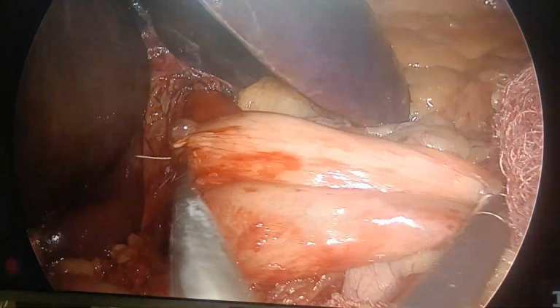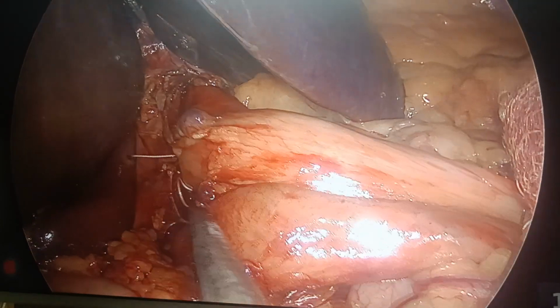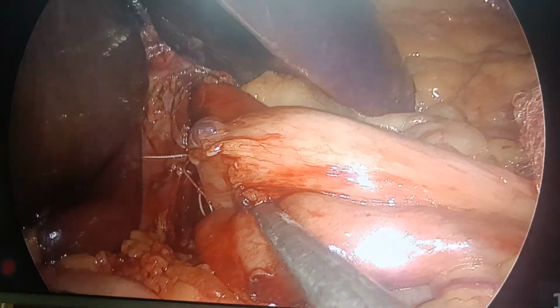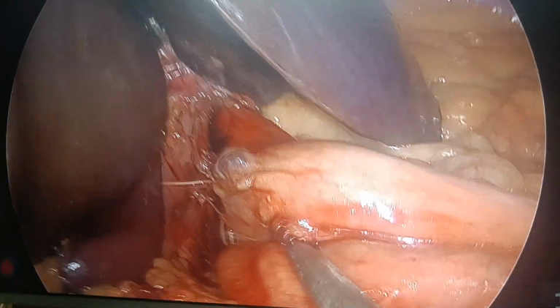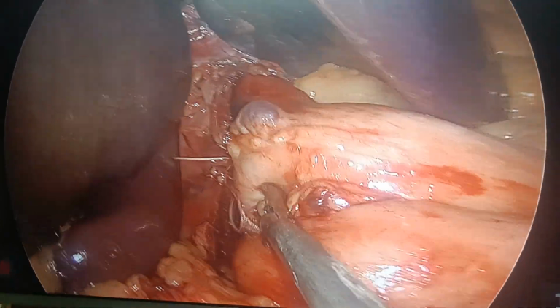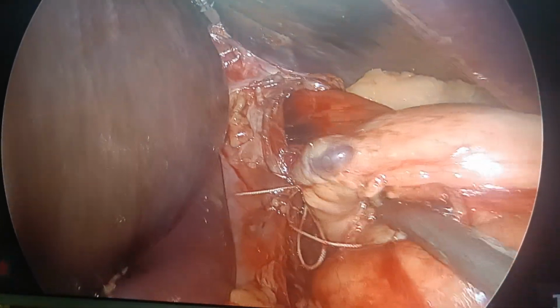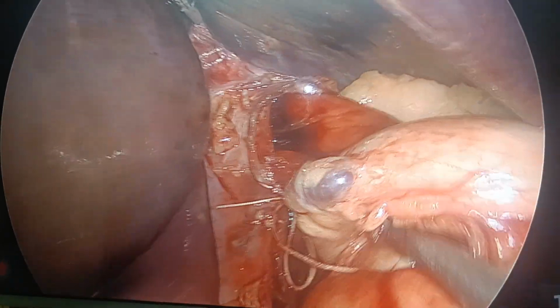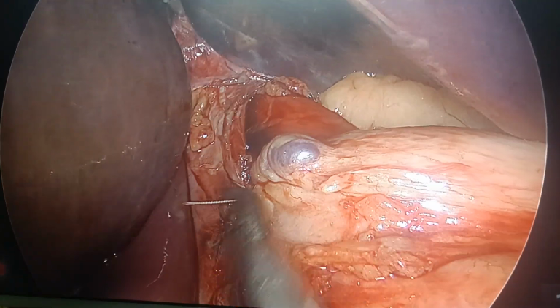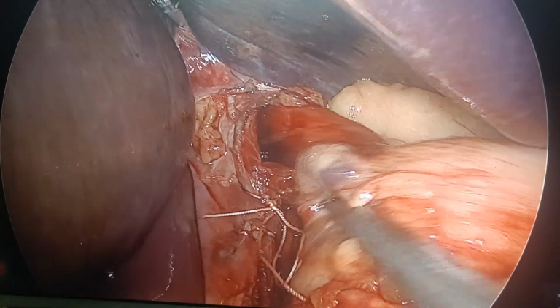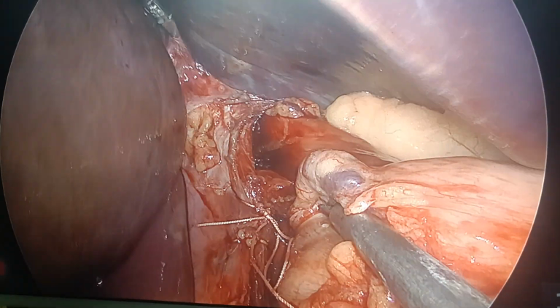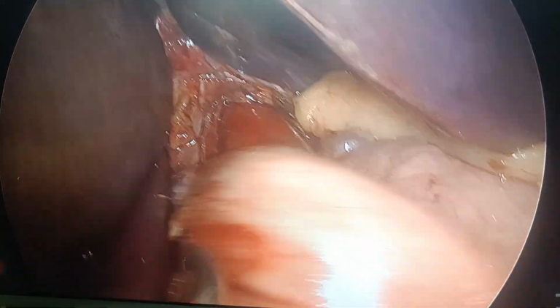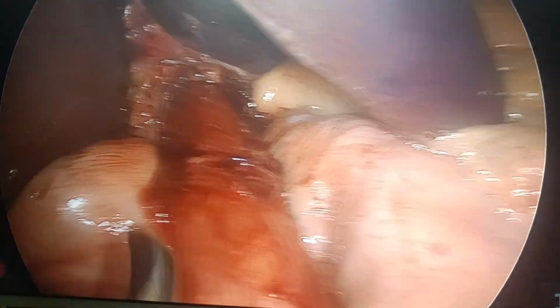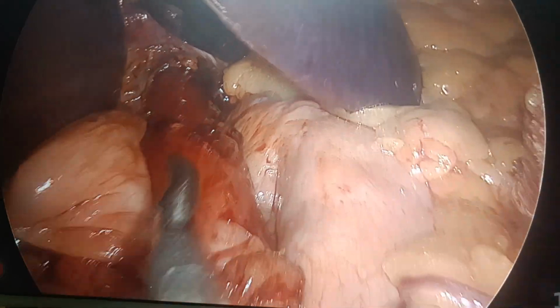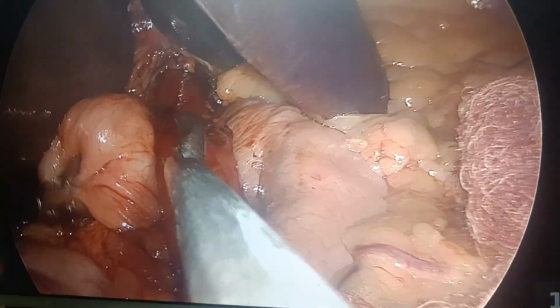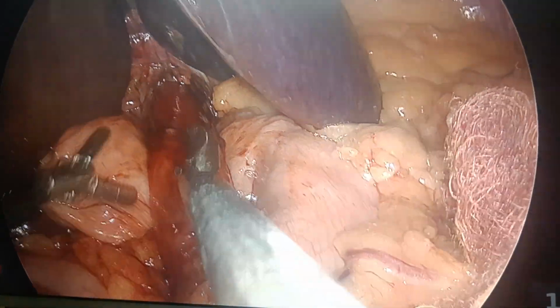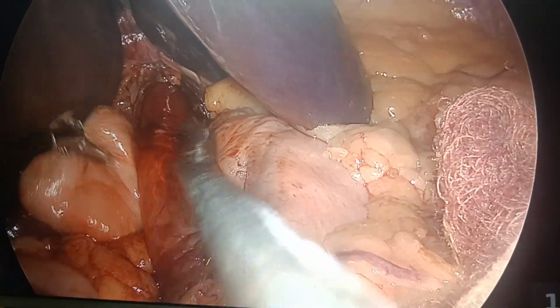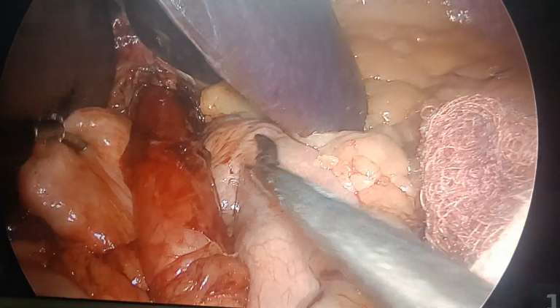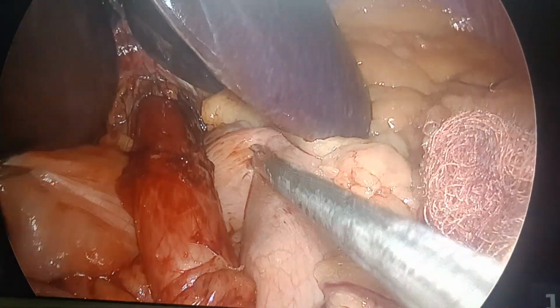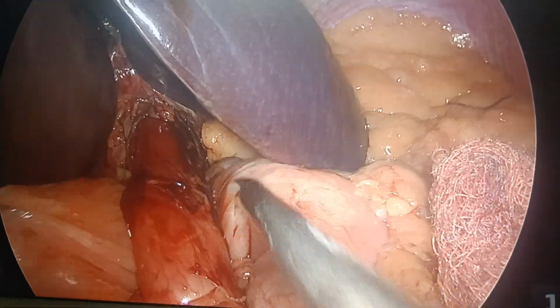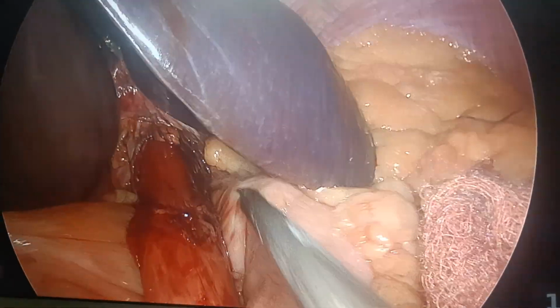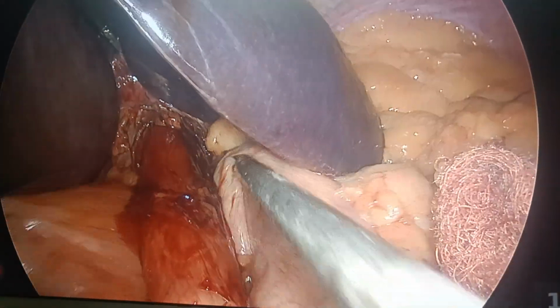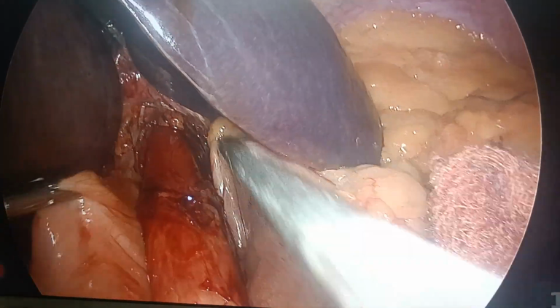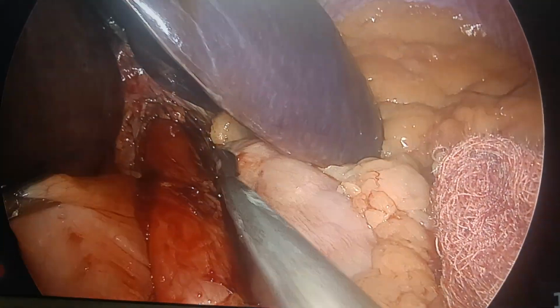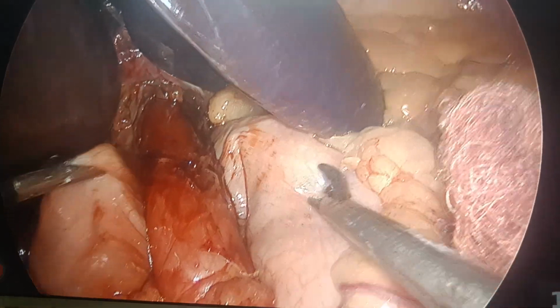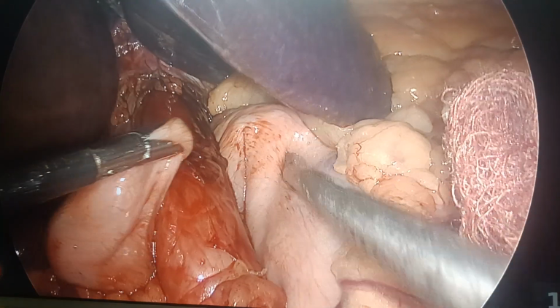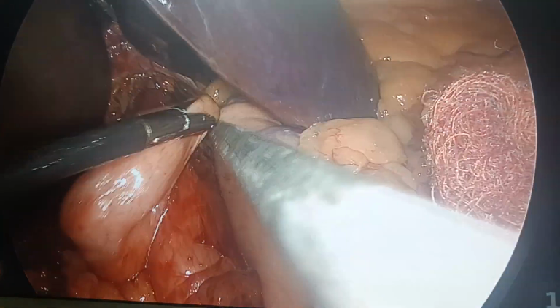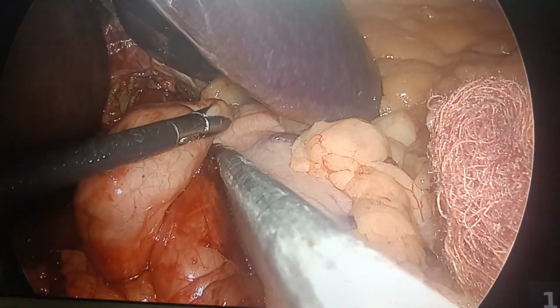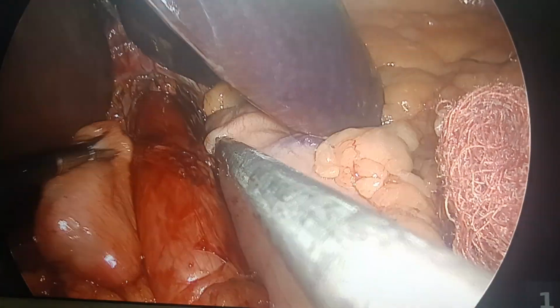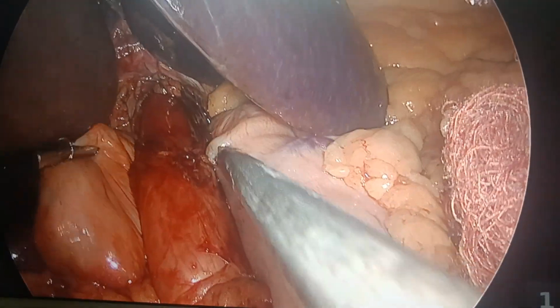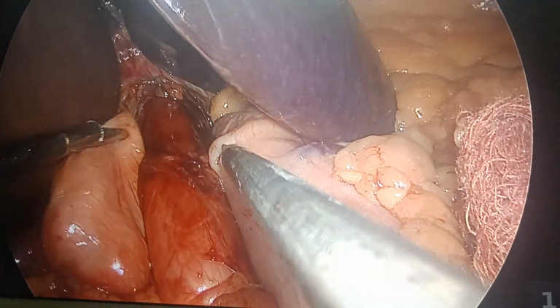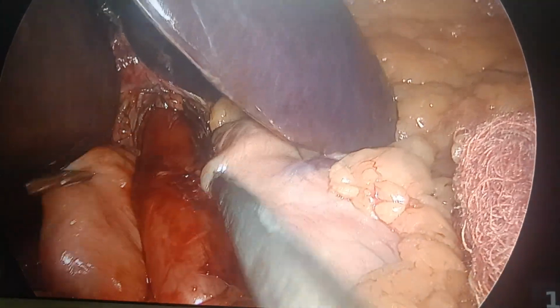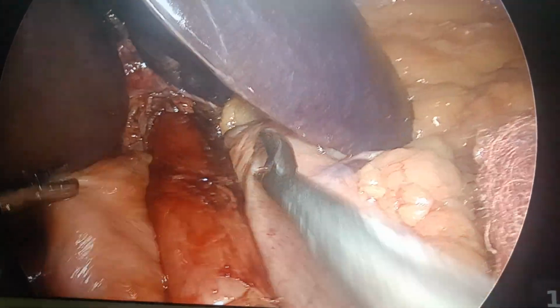I have repaired the hiatus here — can you see? There is around 5 to 10 mm space, and this is the free line. This is across the esophagus — this is never across the G-junction.